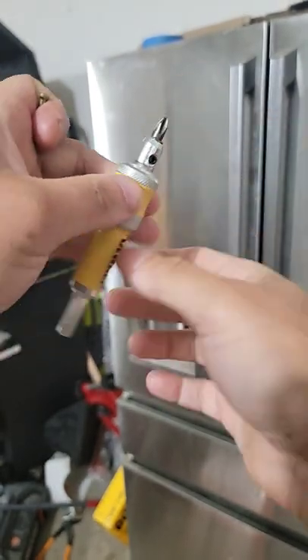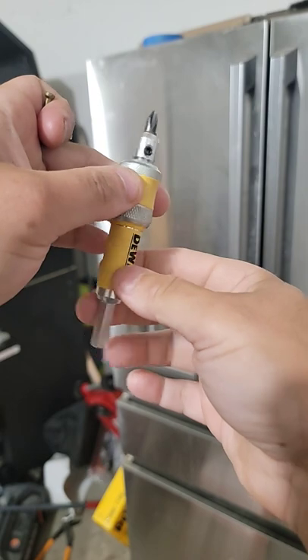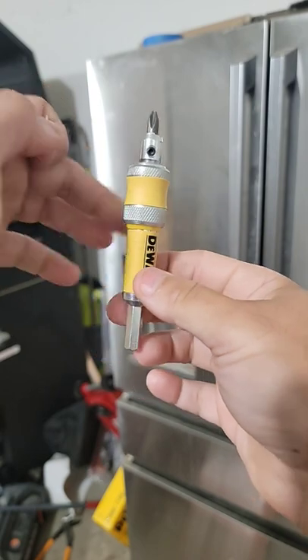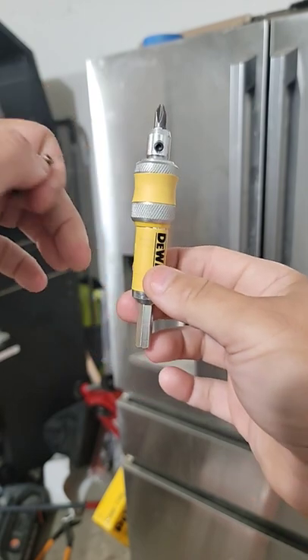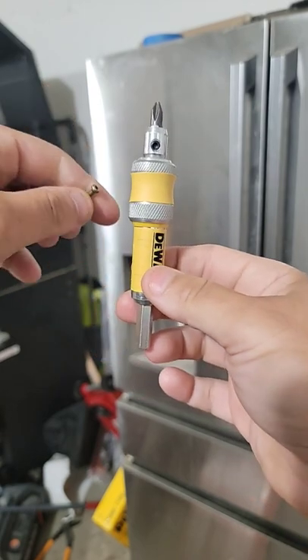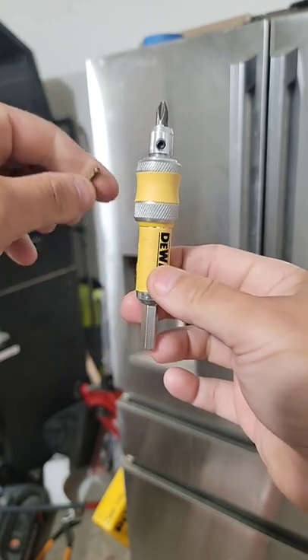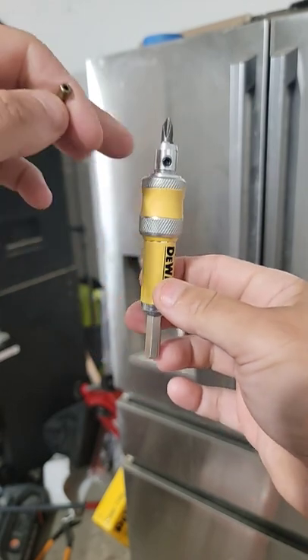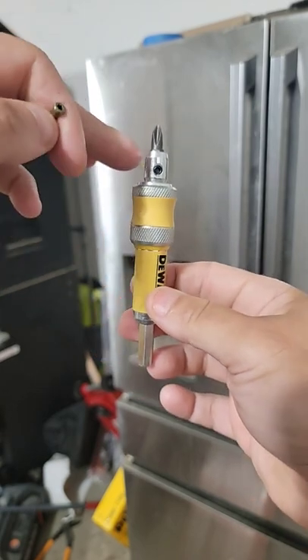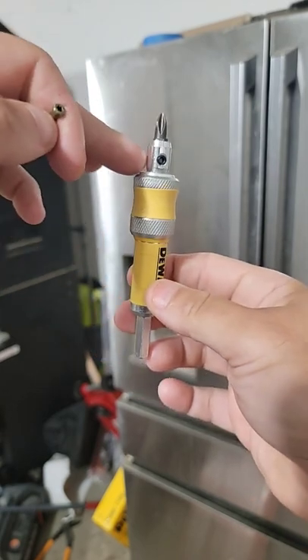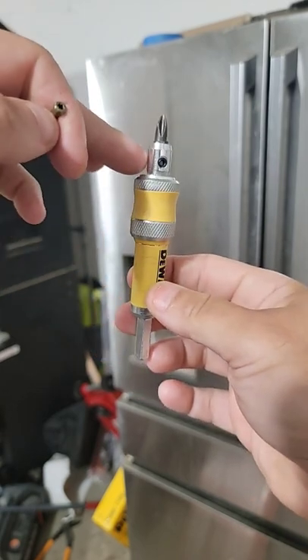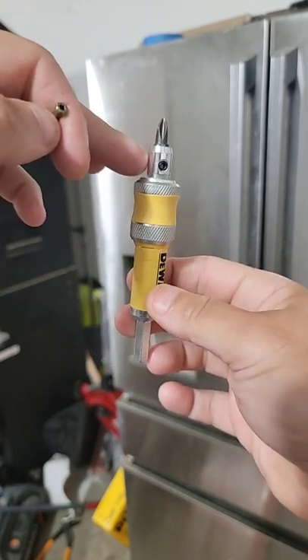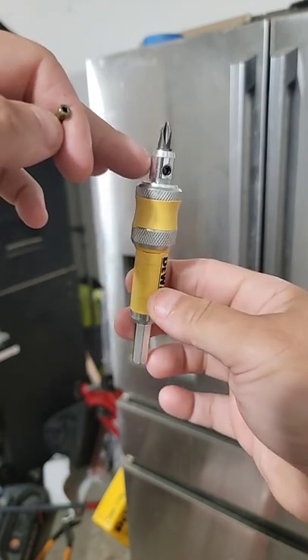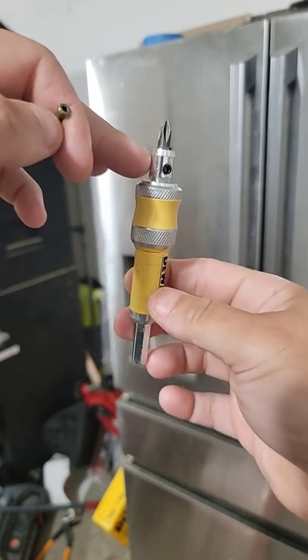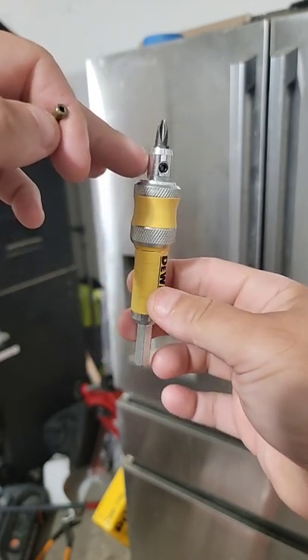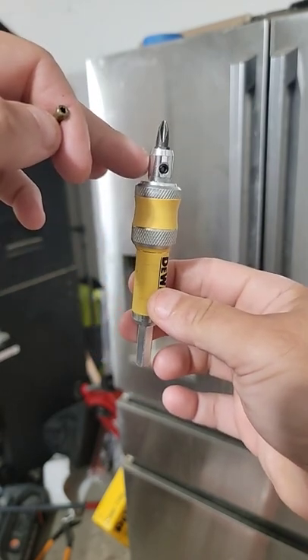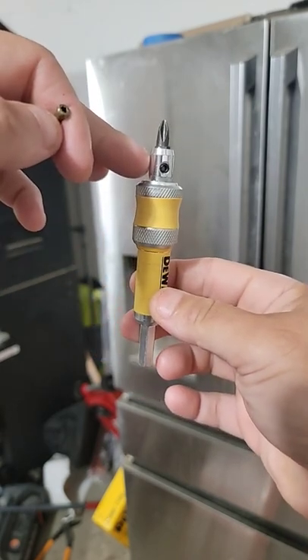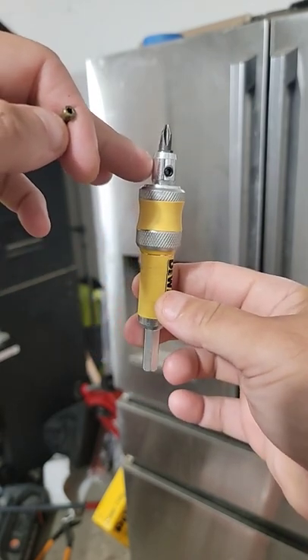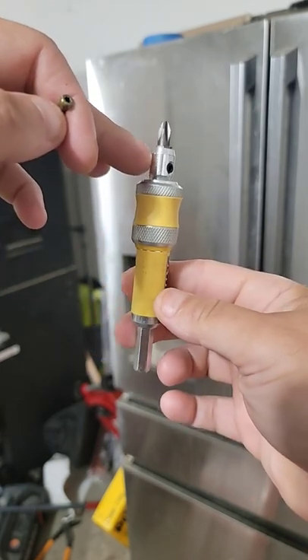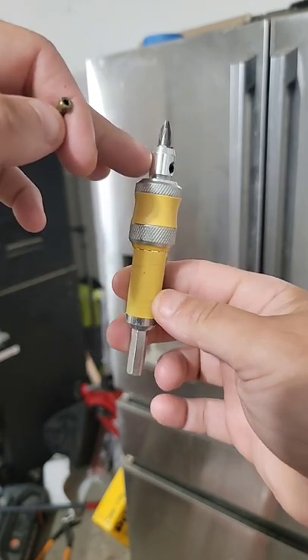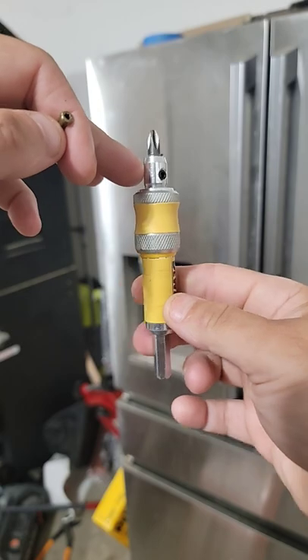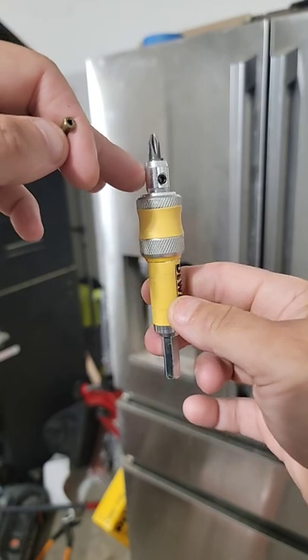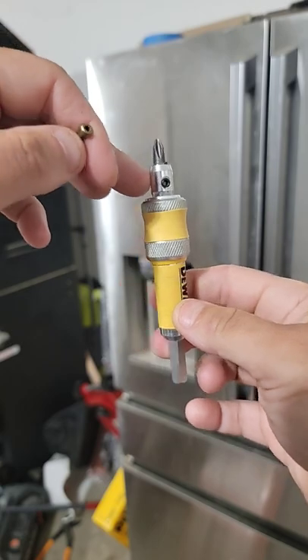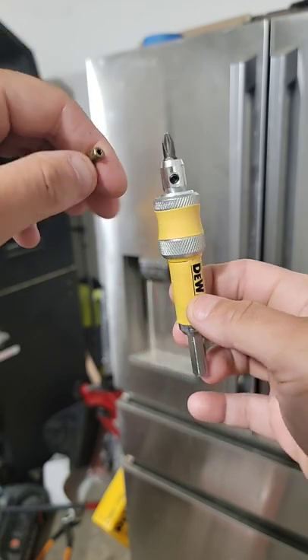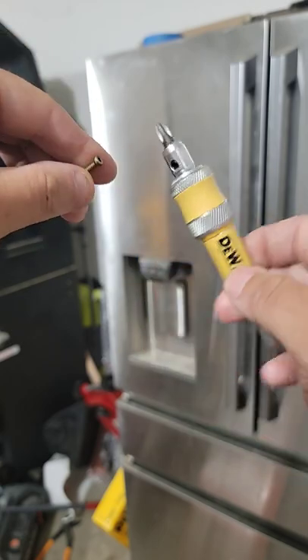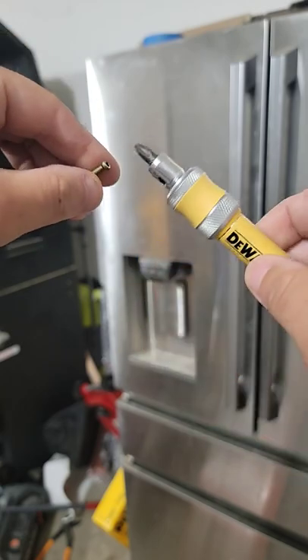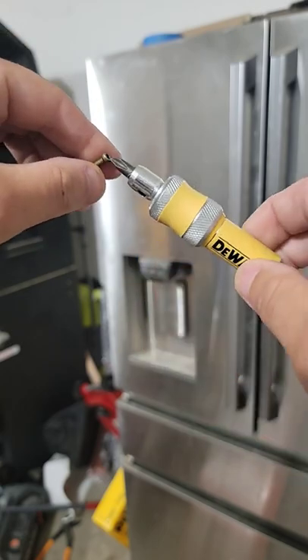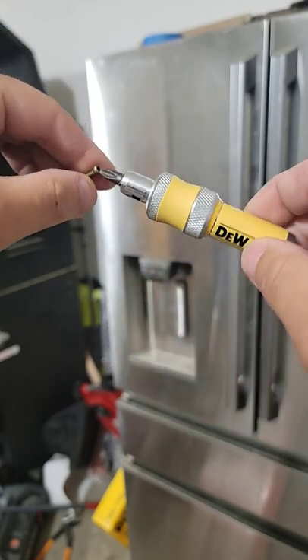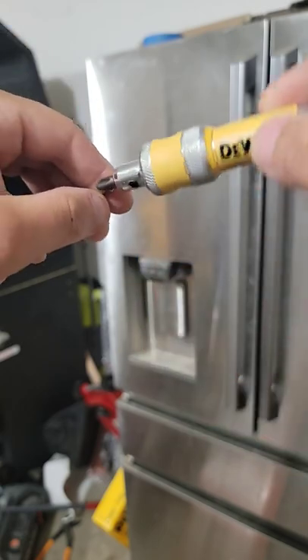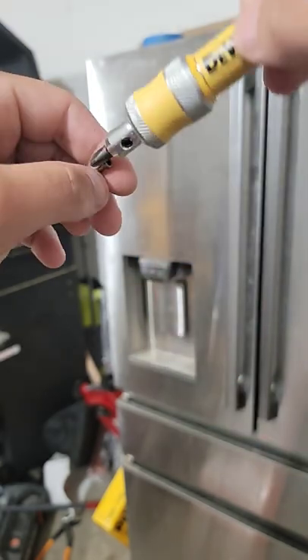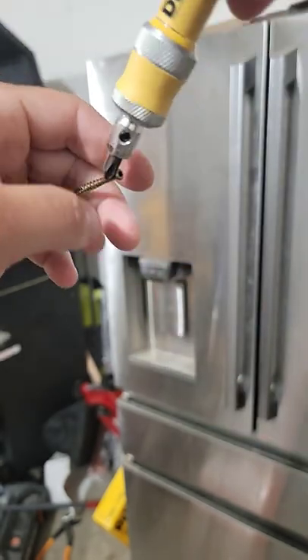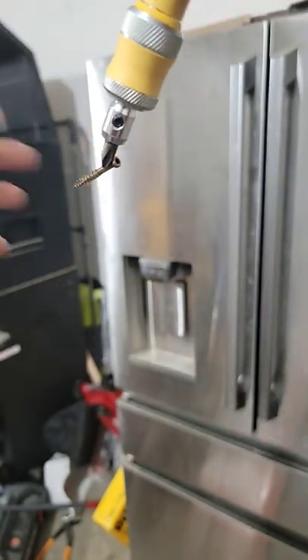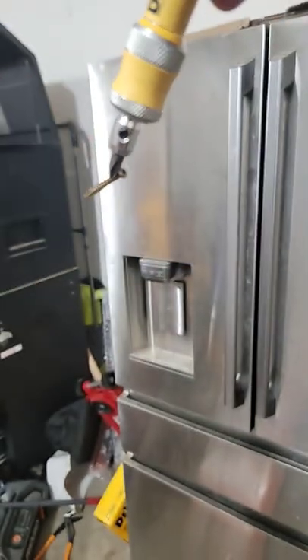That's real nice because you can change these bits out to different things. If you need a star, torx, or whatever — not only that, it's magnetic.